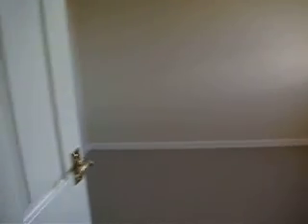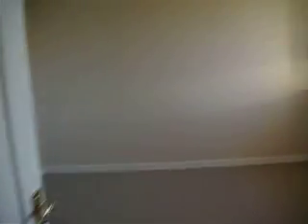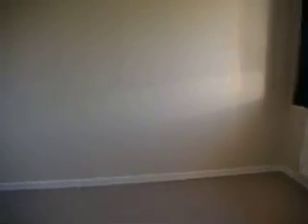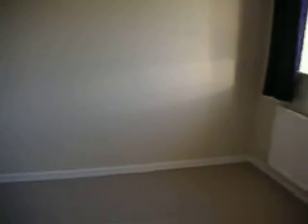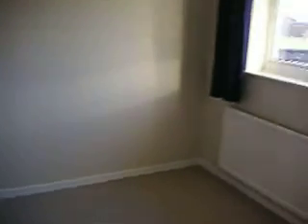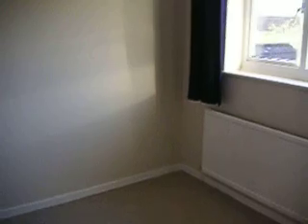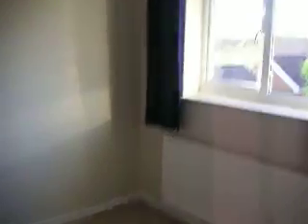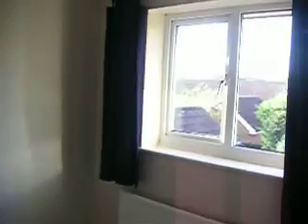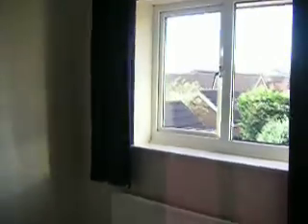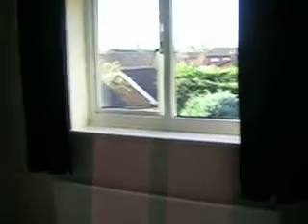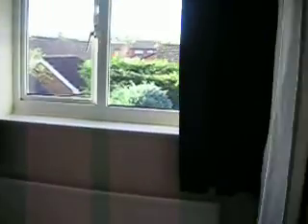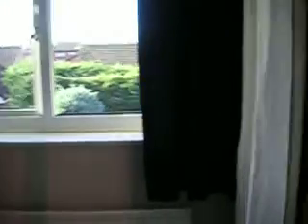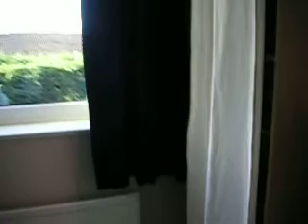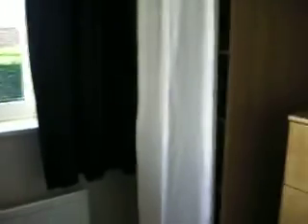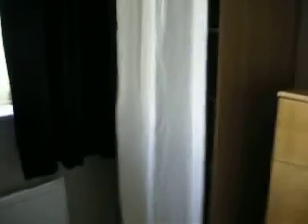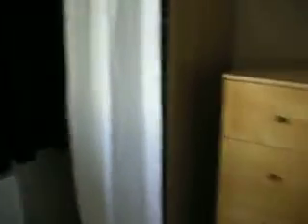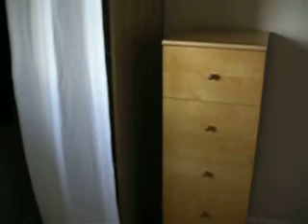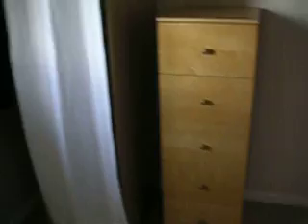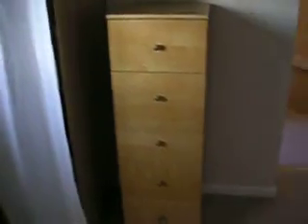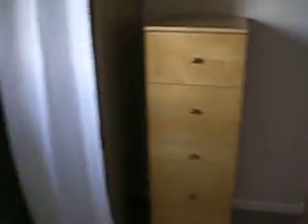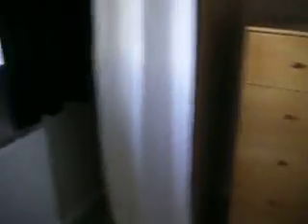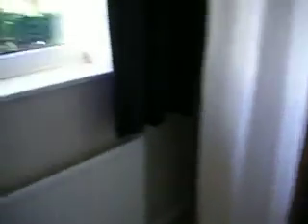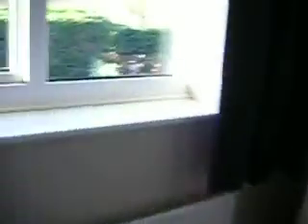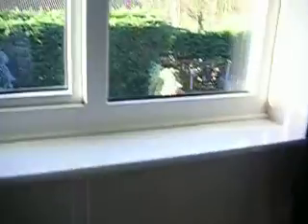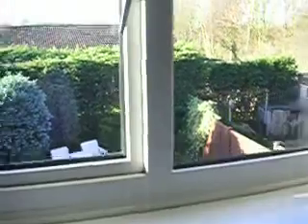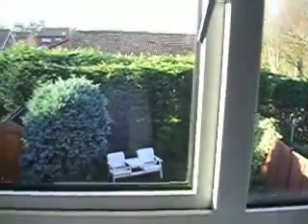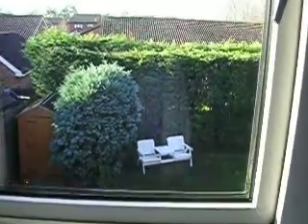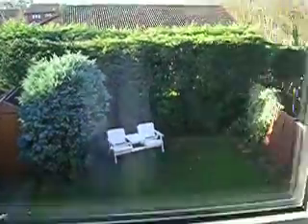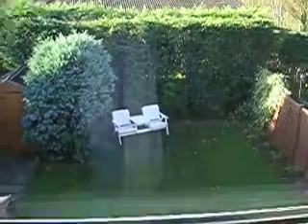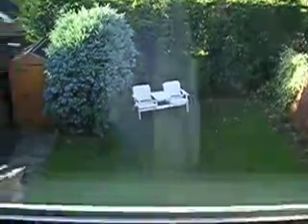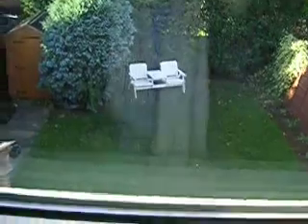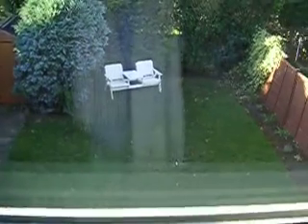Your bedroom — still got the blue curtains, still got those two, and out the window. Oh, looks nice, looks nice doesn't it?